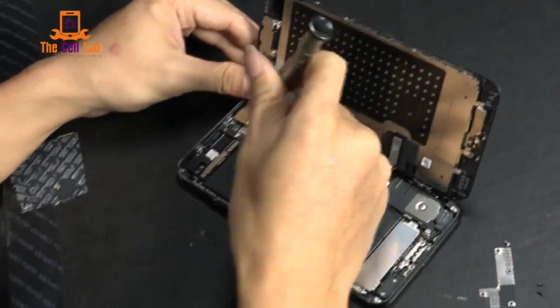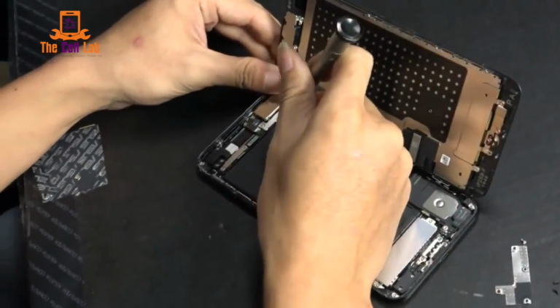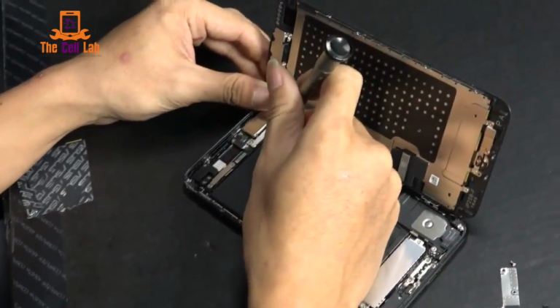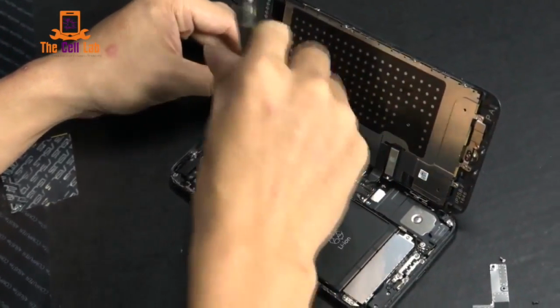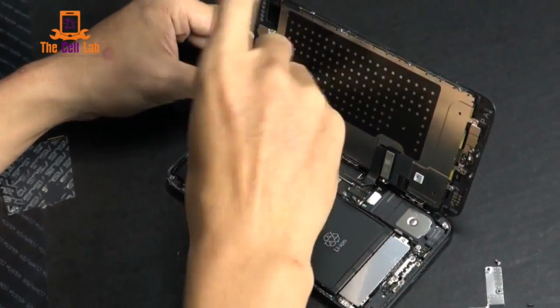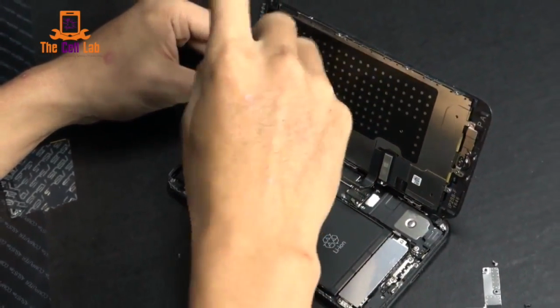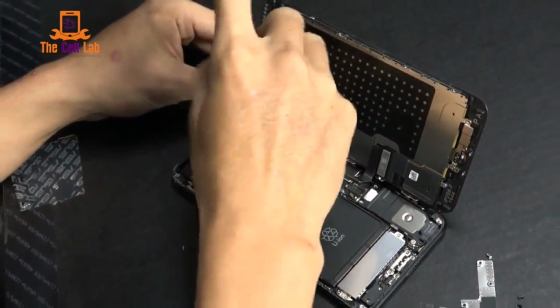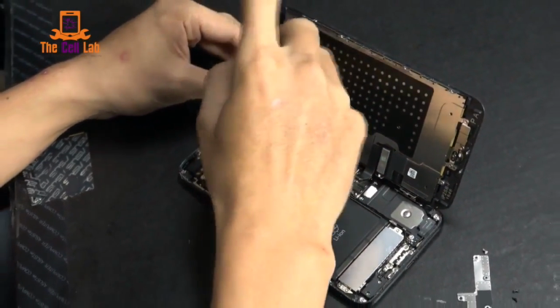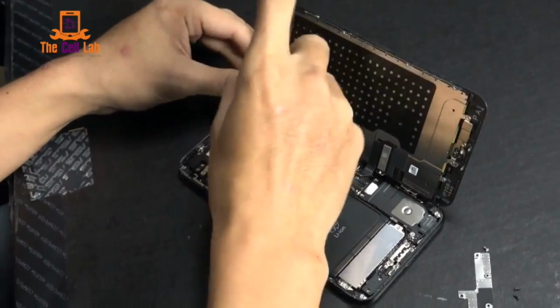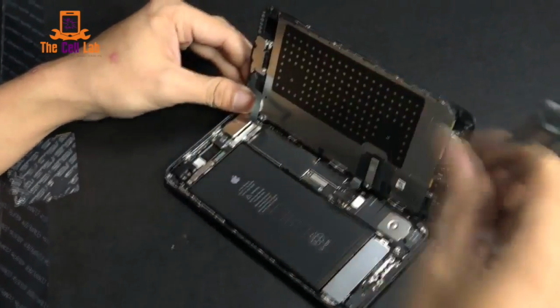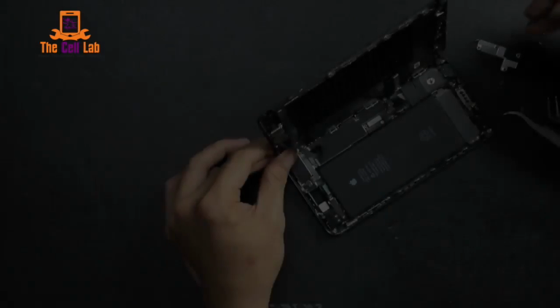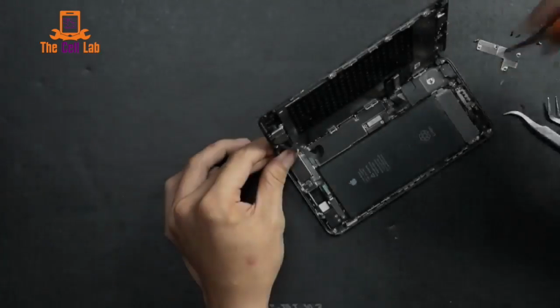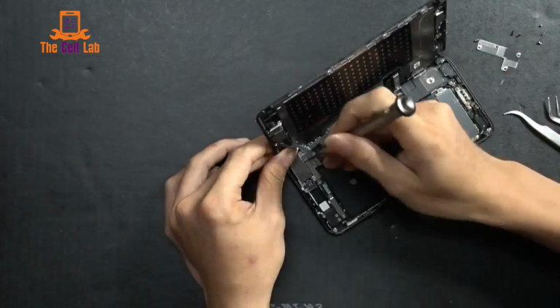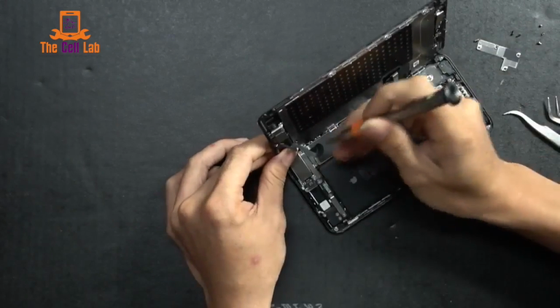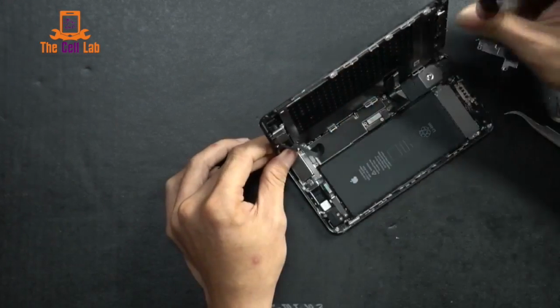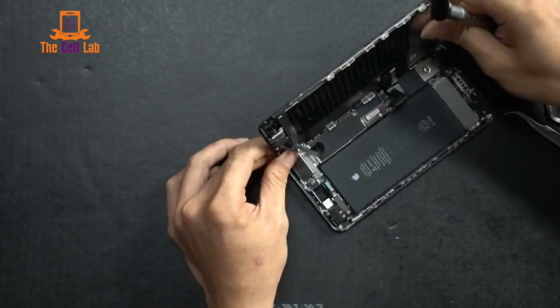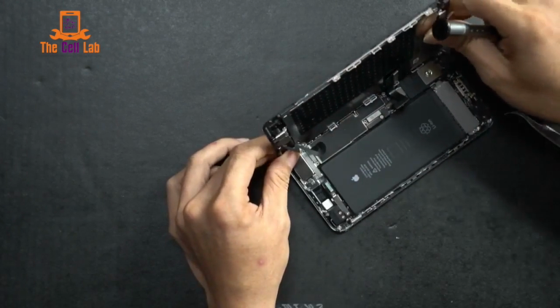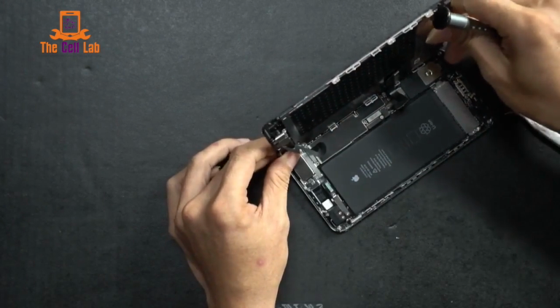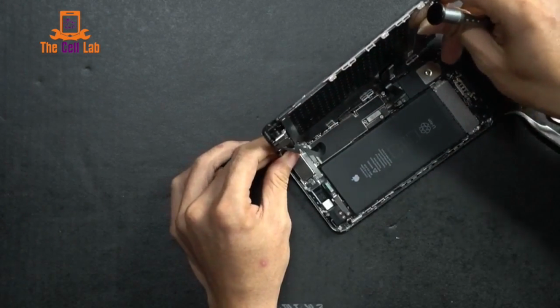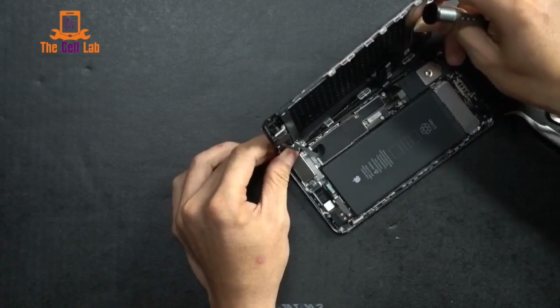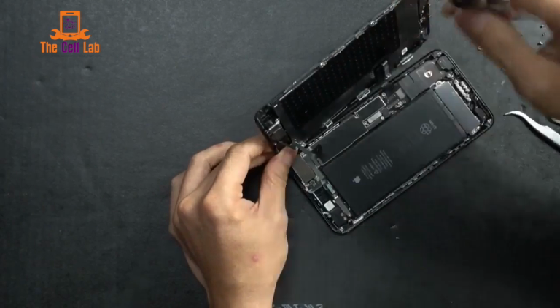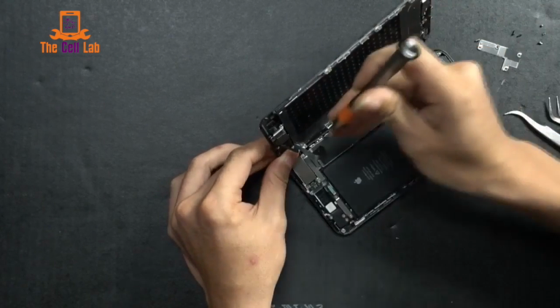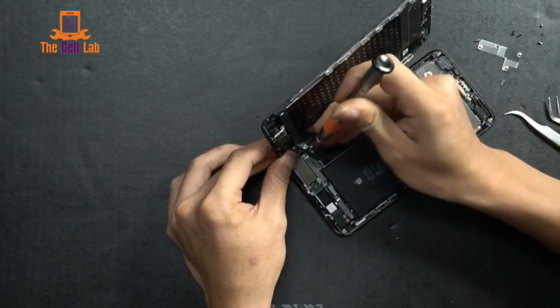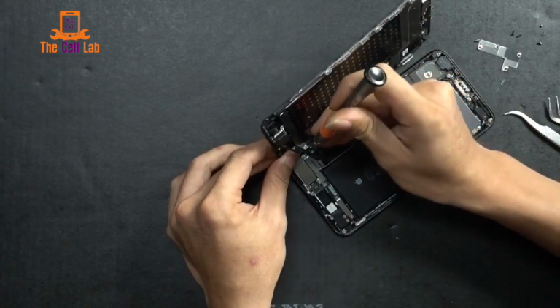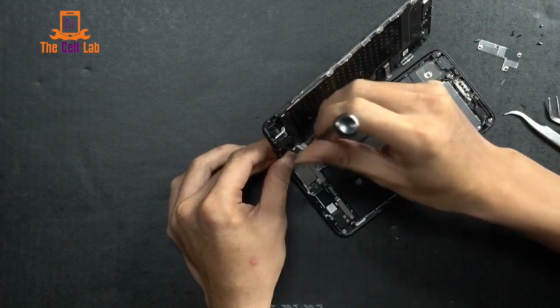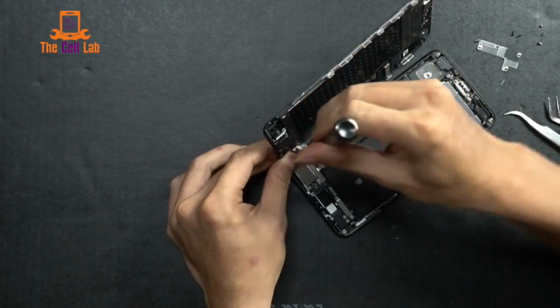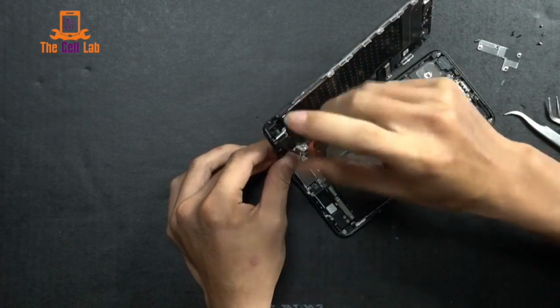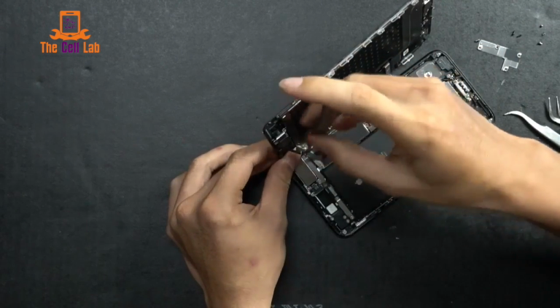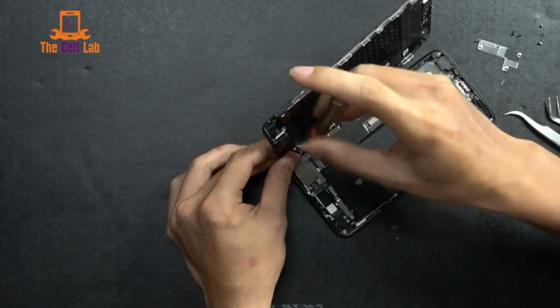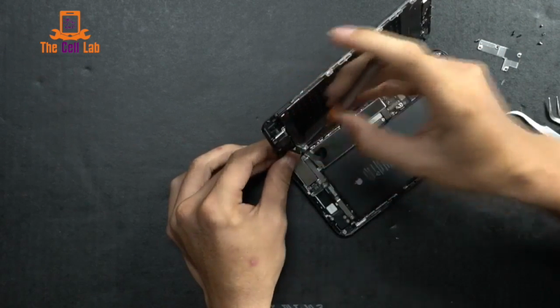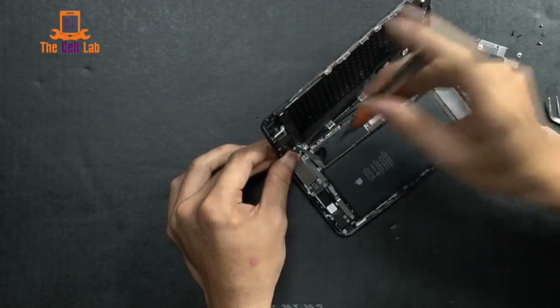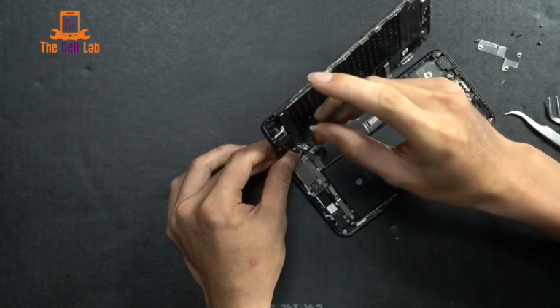The home button is still attached to the screen and LCD. Let's get off this last heat shield. There's a lot of screwing involved and we're pretty nervous about it.